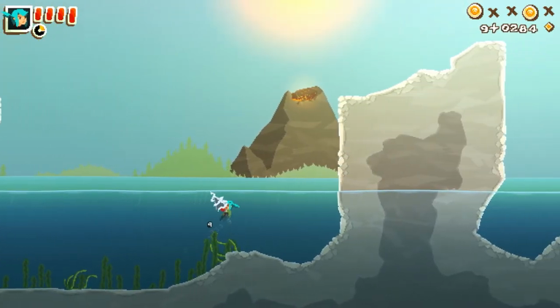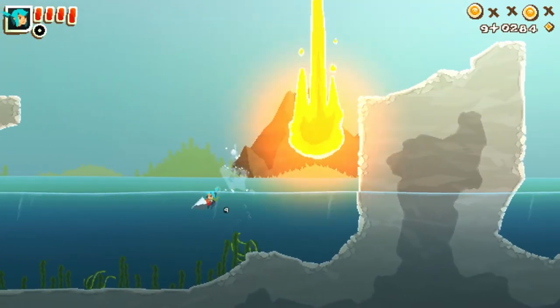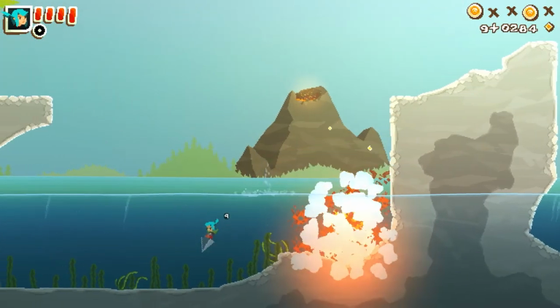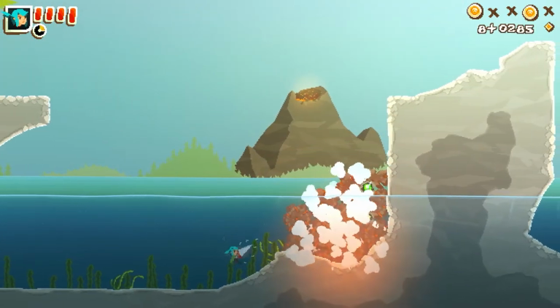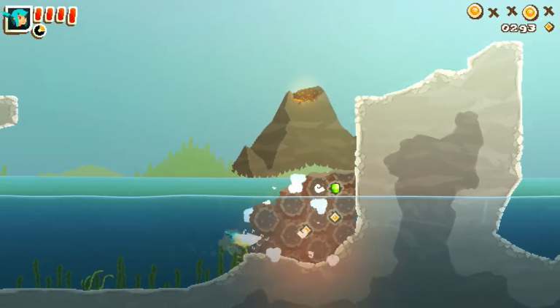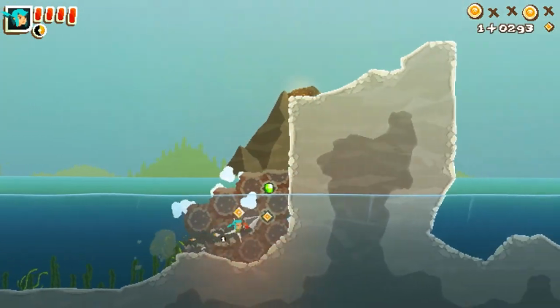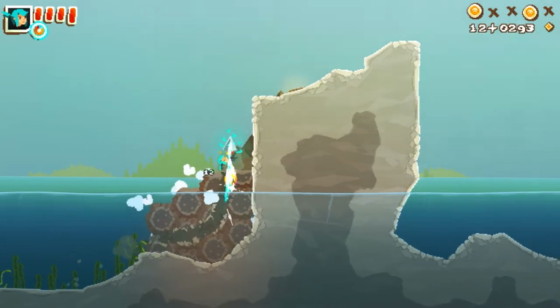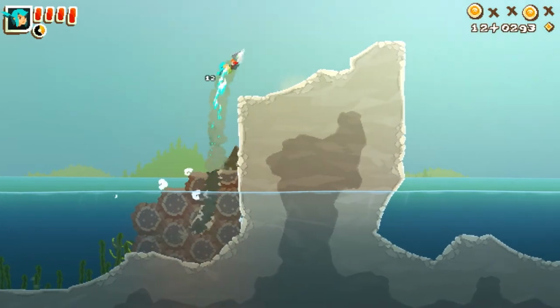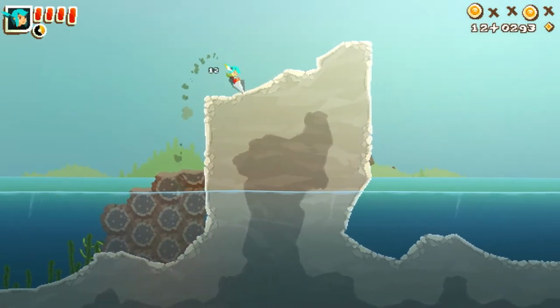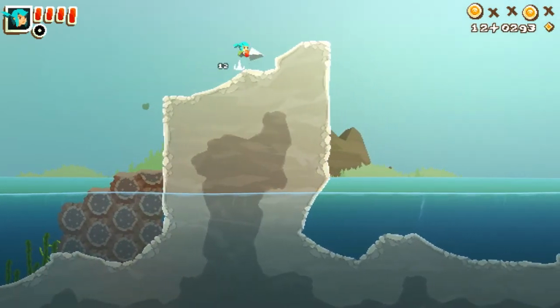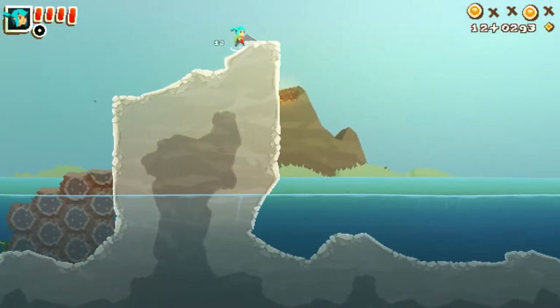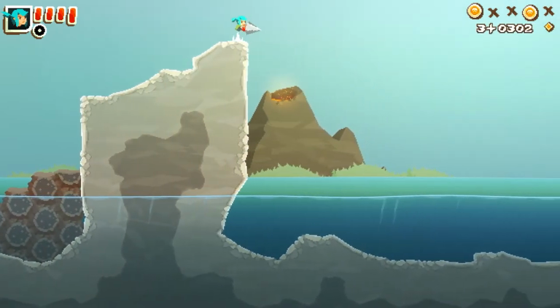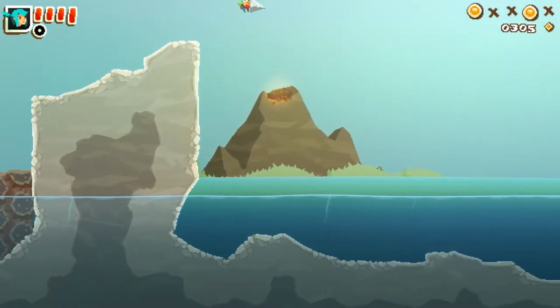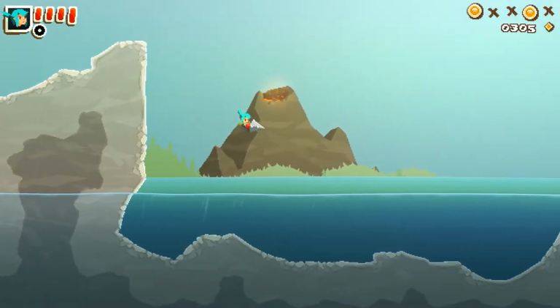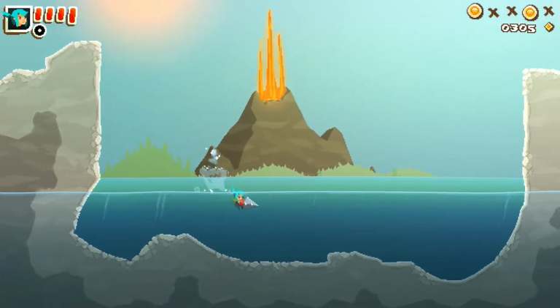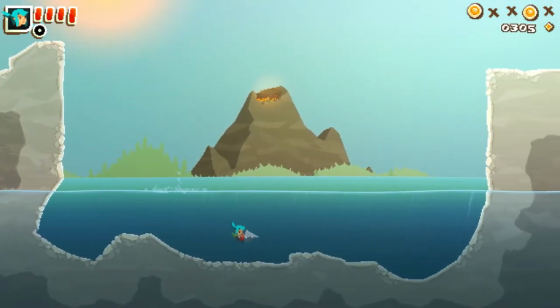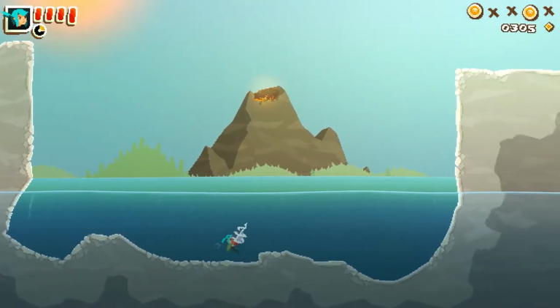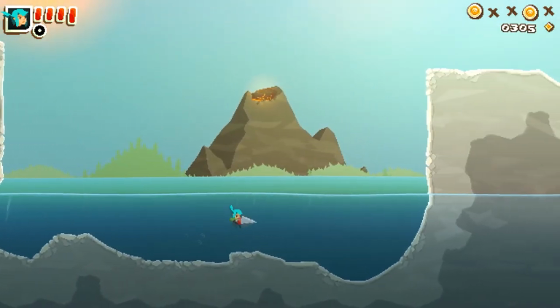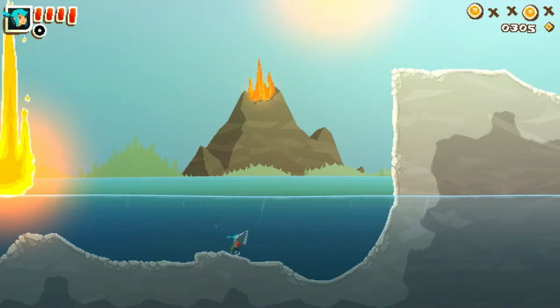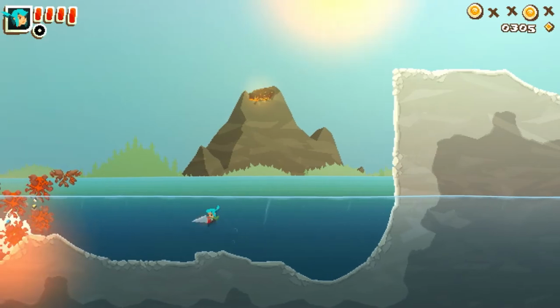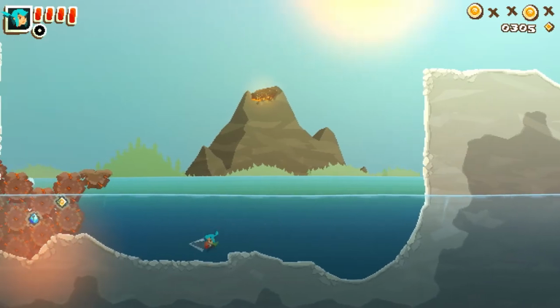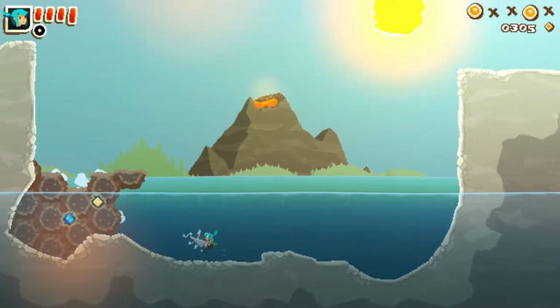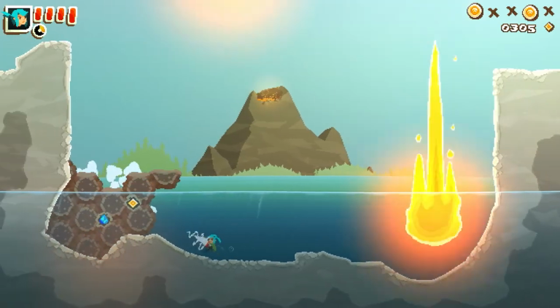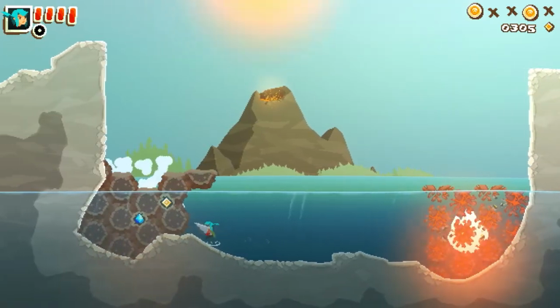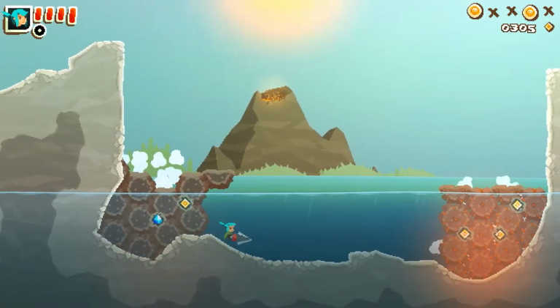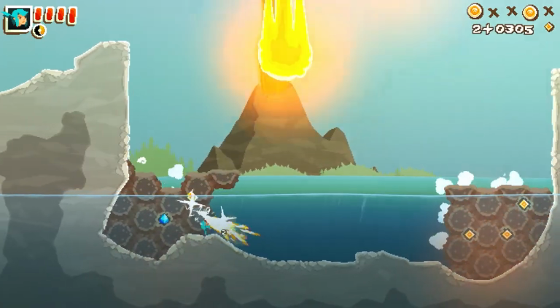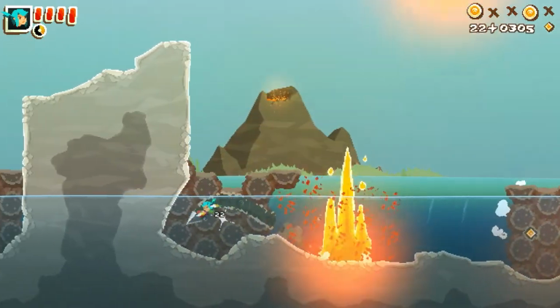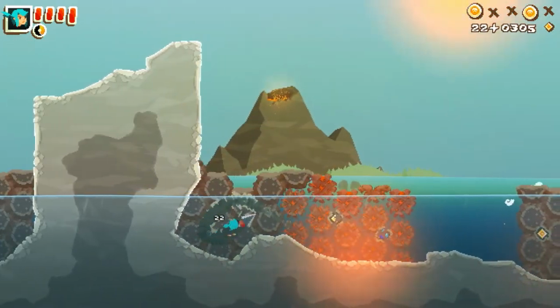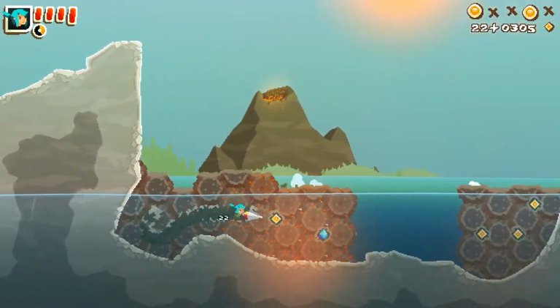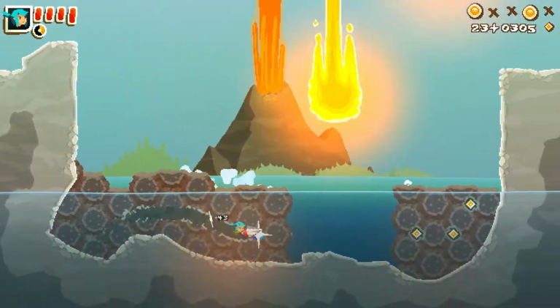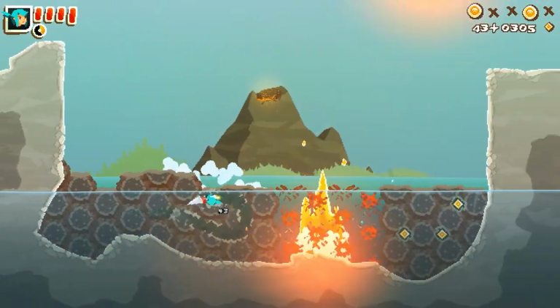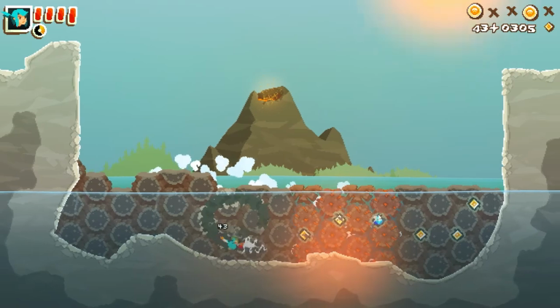One of the features of this area is that the volcano will fire off blasts of magma that then cool and become something we can dig through, and something that has some crystals for us.